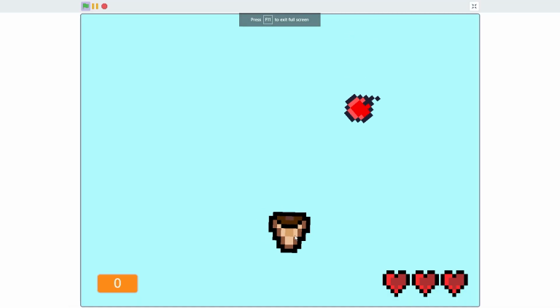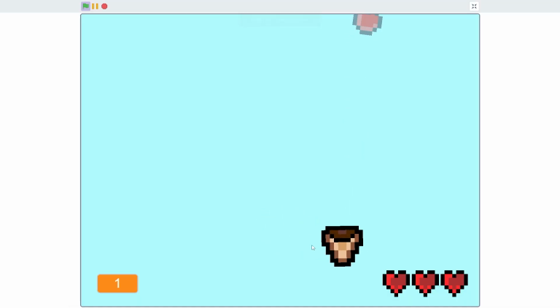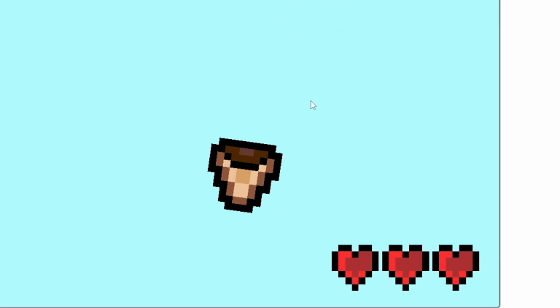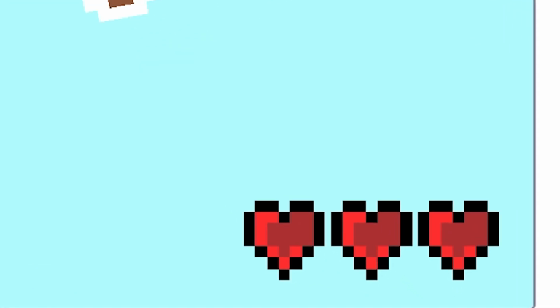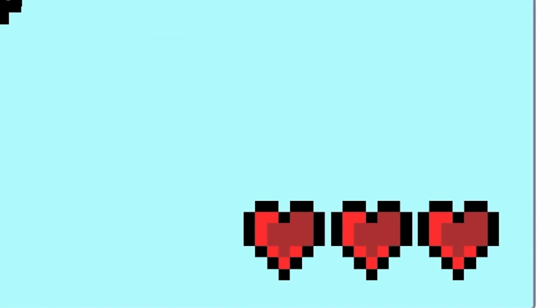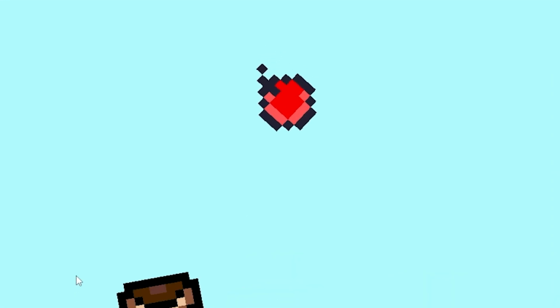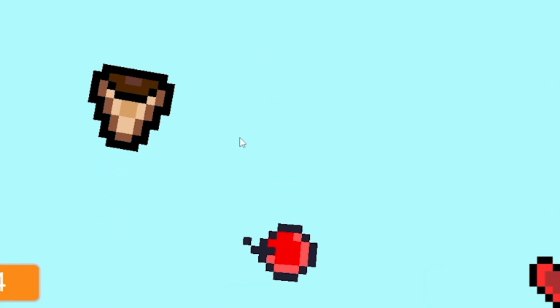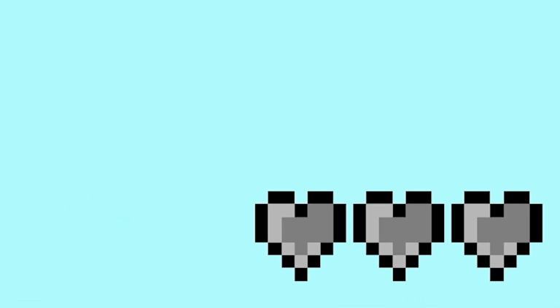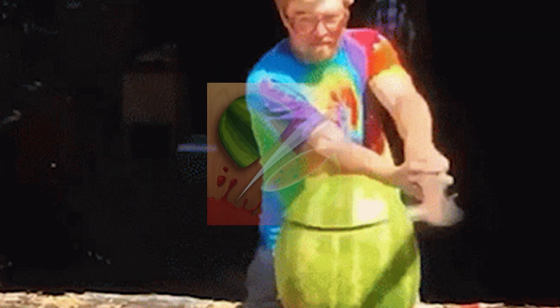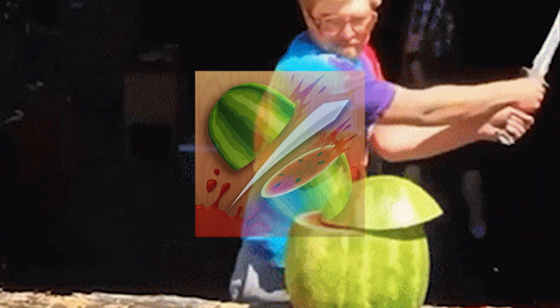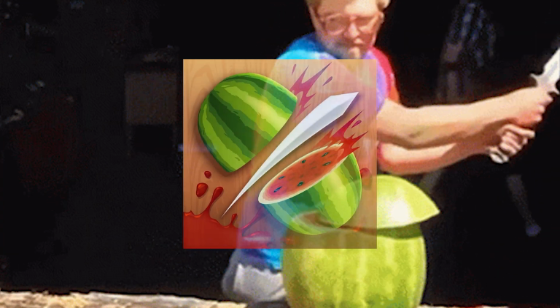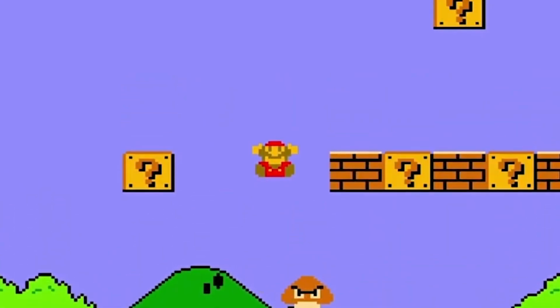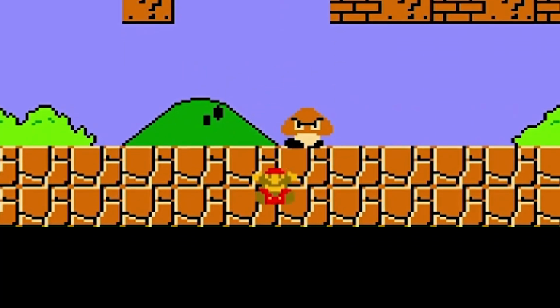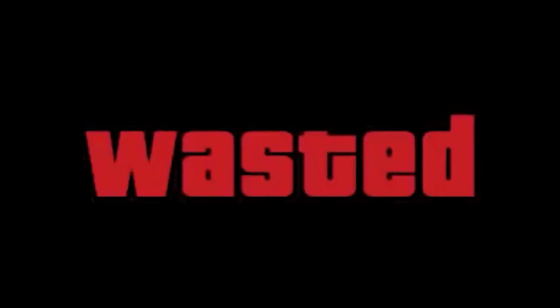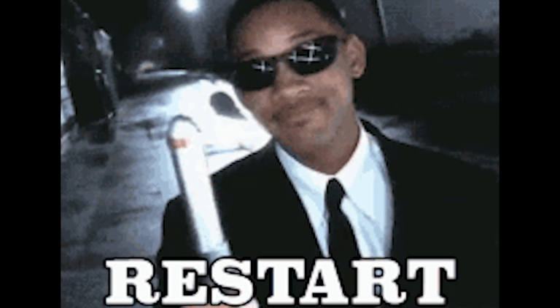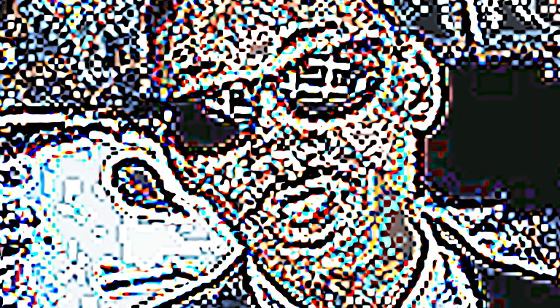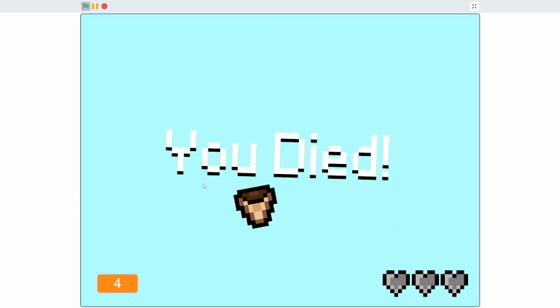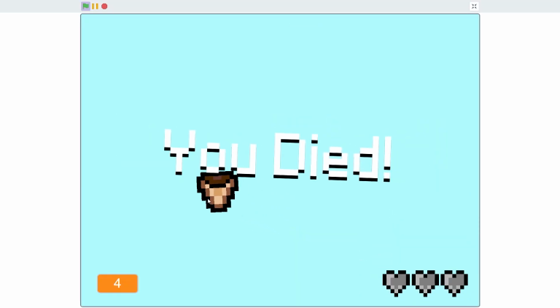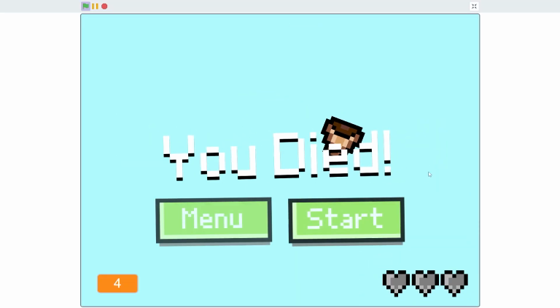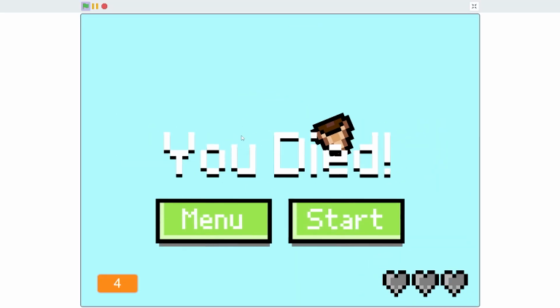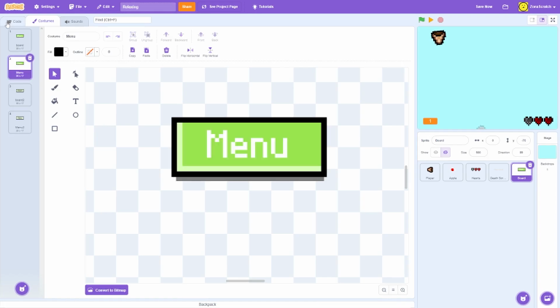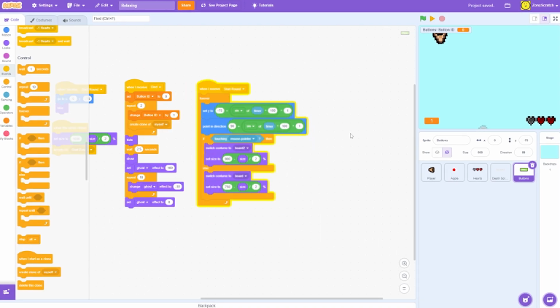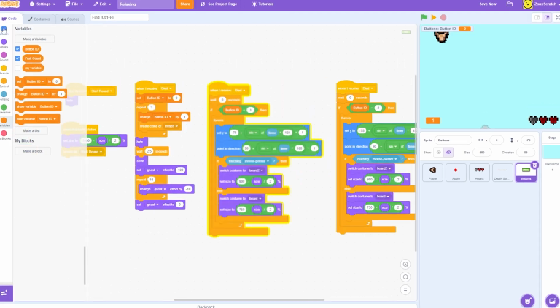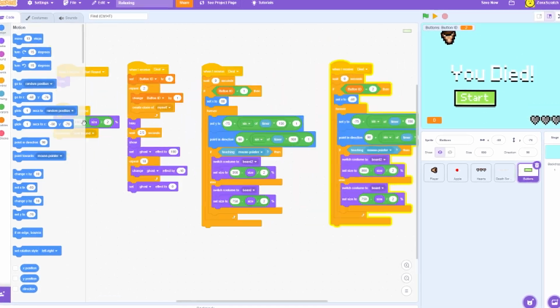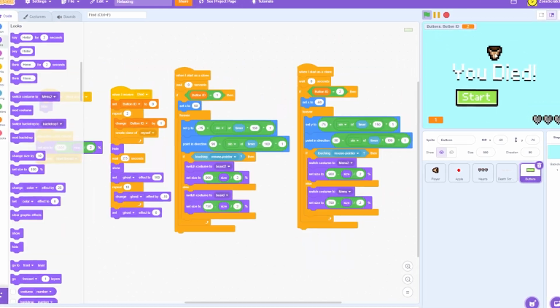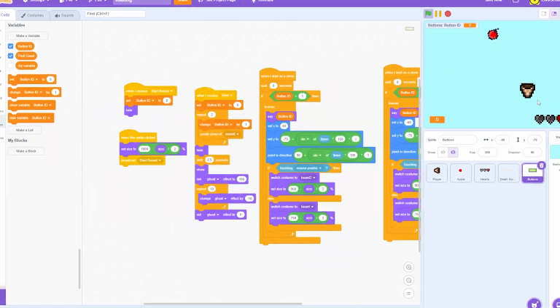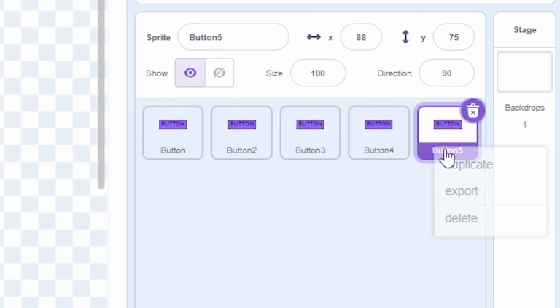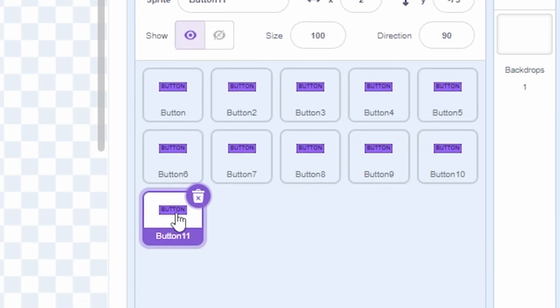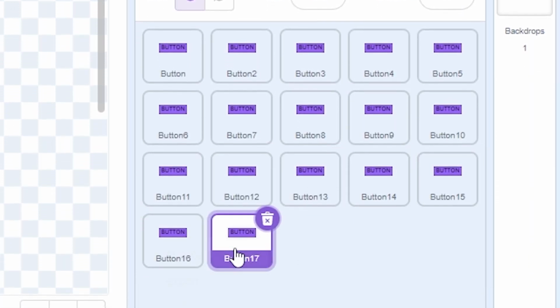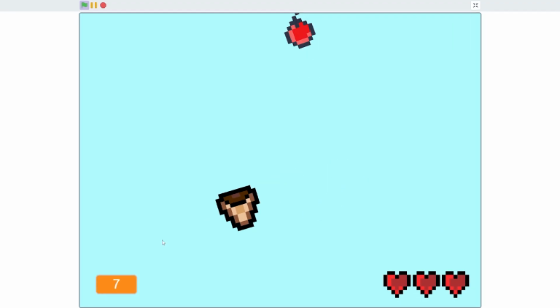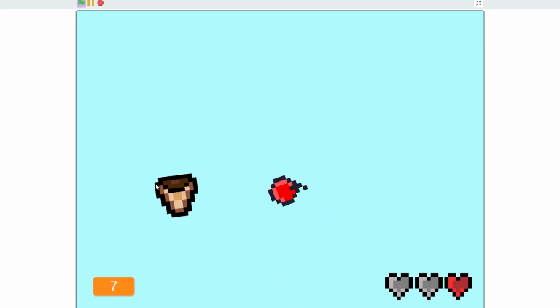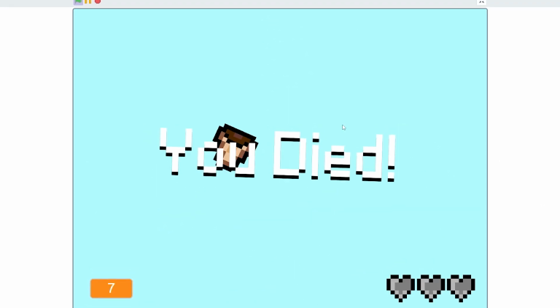I forgot to record, but I made three hearts, and each time a fruit touches the floor you lose a life — kind of like another game I know of. Besides that, I had to make a death screen and a way to restart, which took a lot longer than I thought, because I wanted to have all the buttons on one sprite using clones rather than having a mess of sprites. And now we have a fully functioning game.